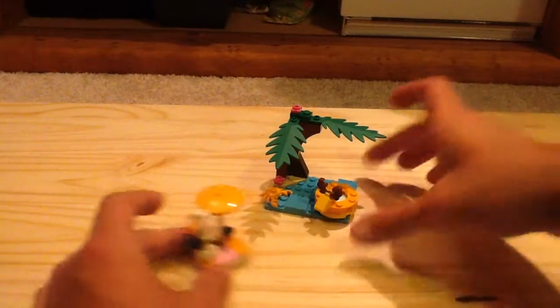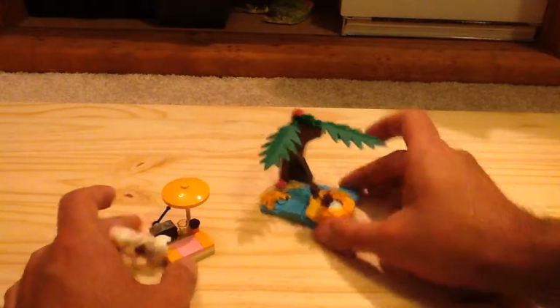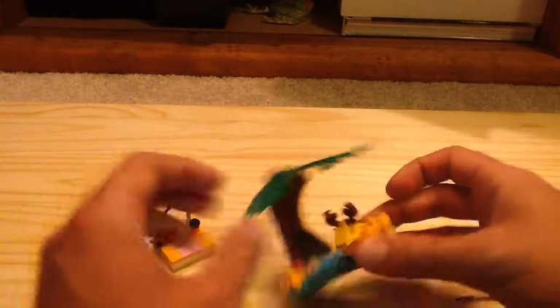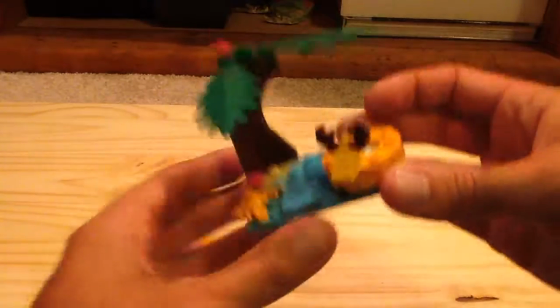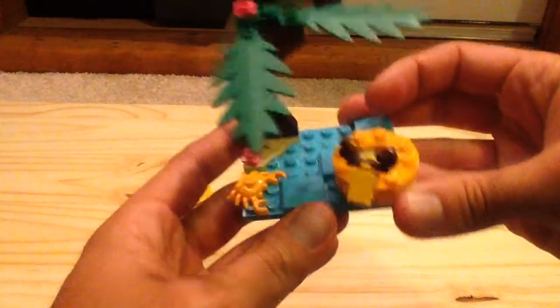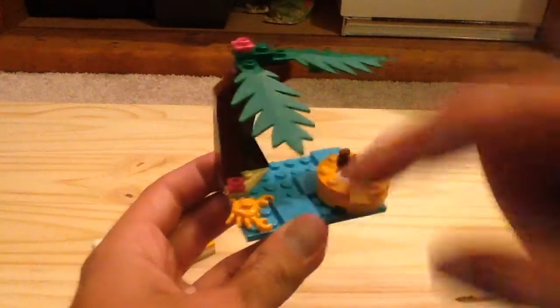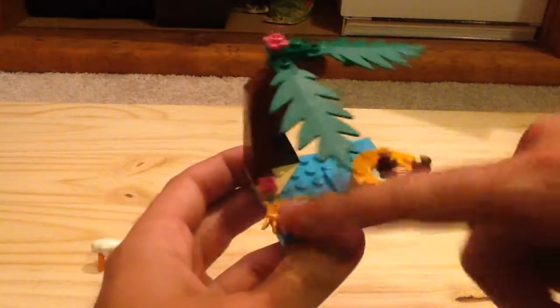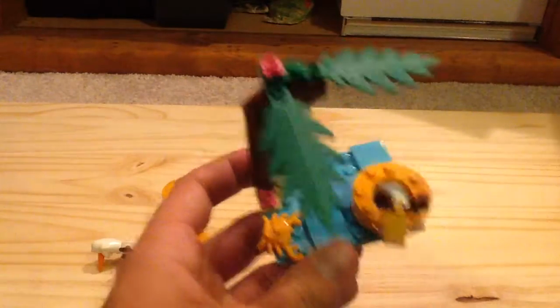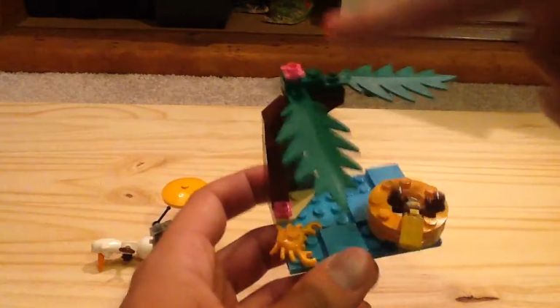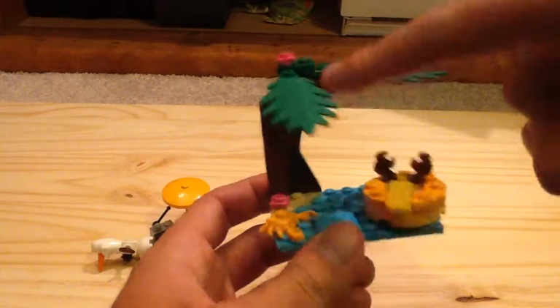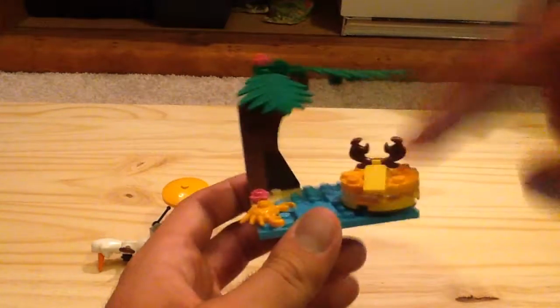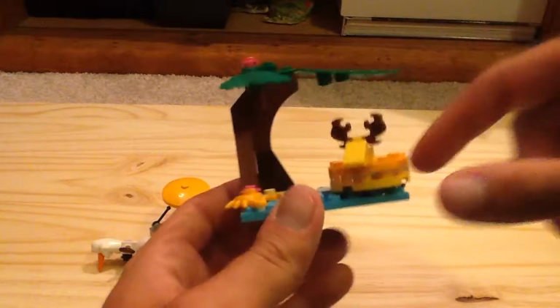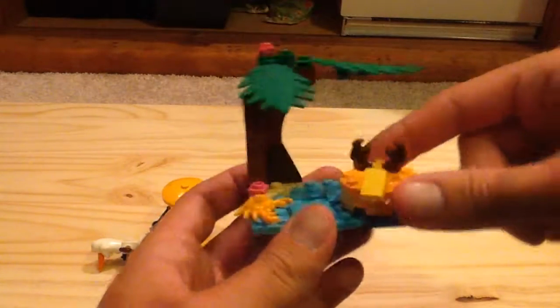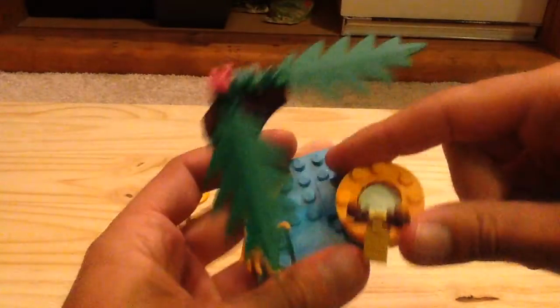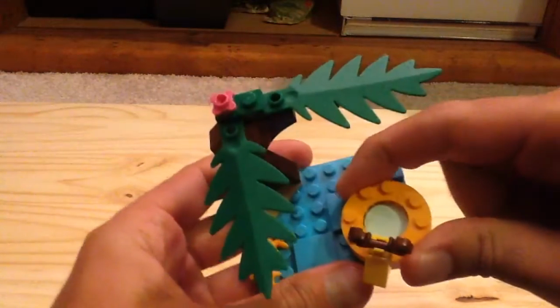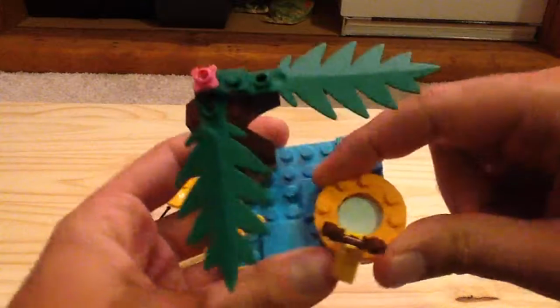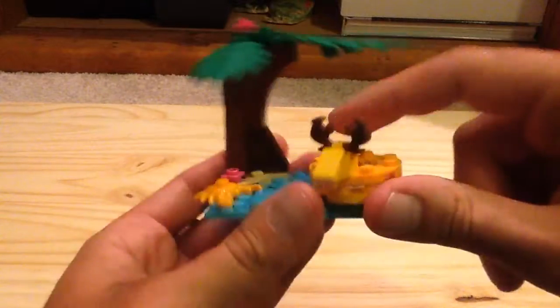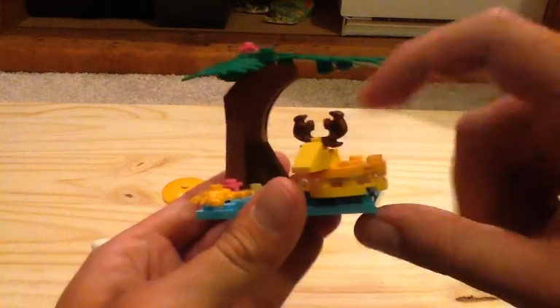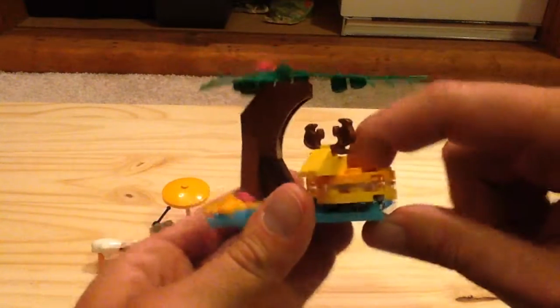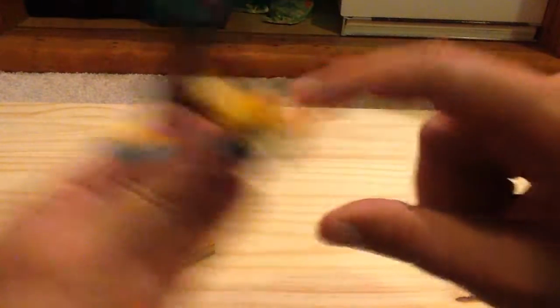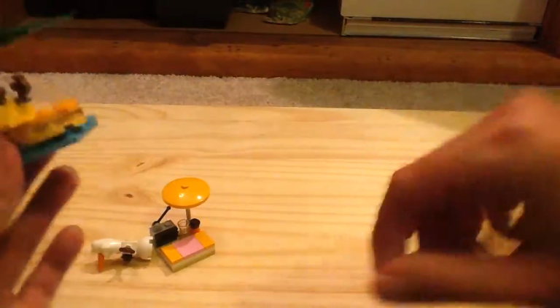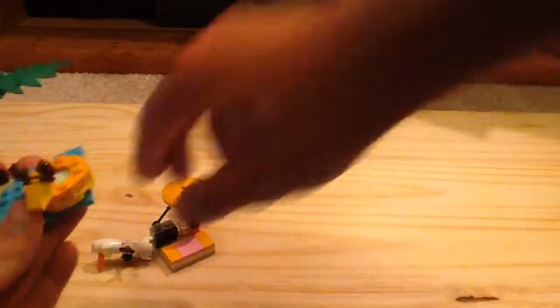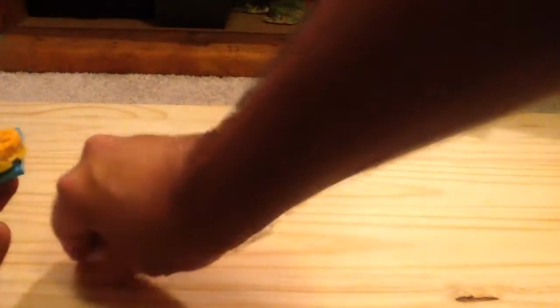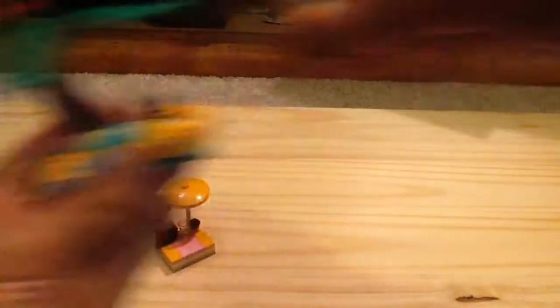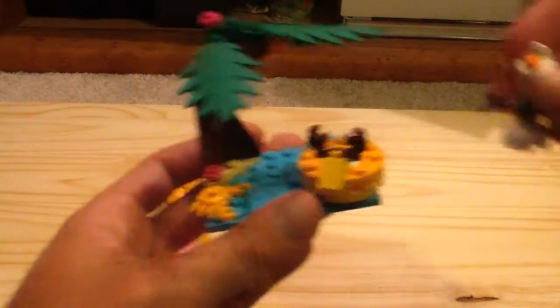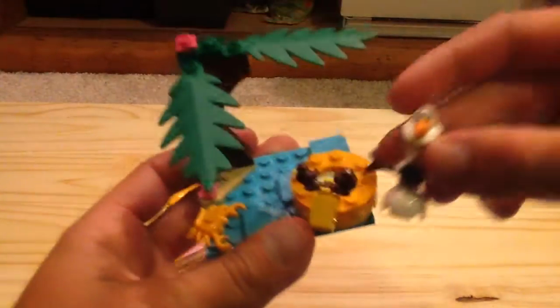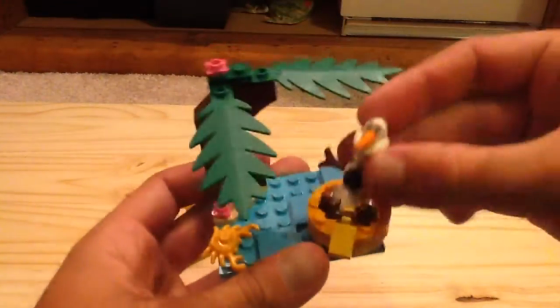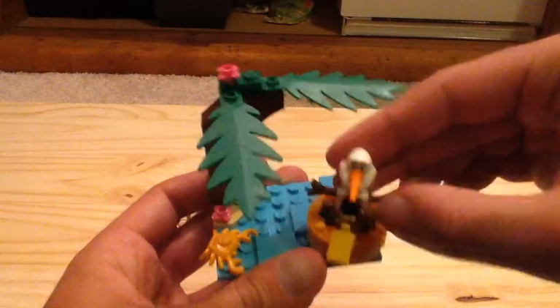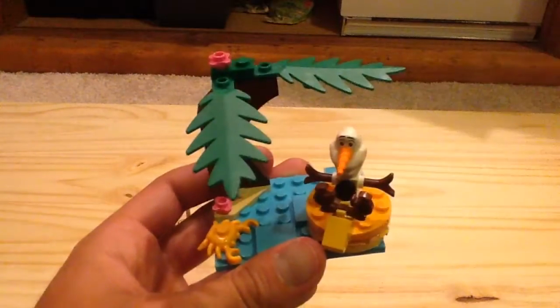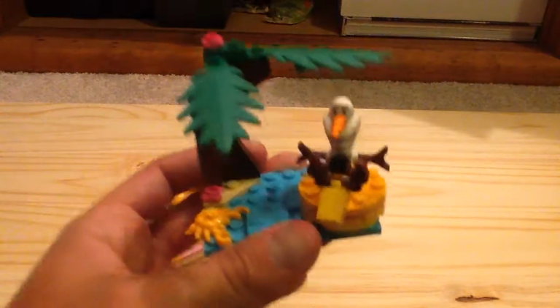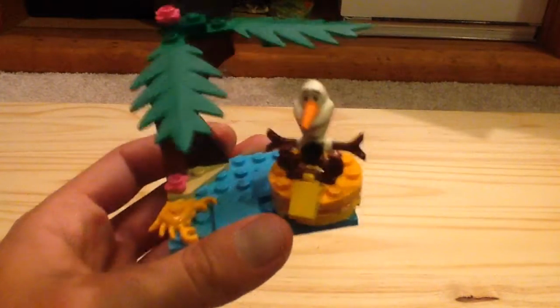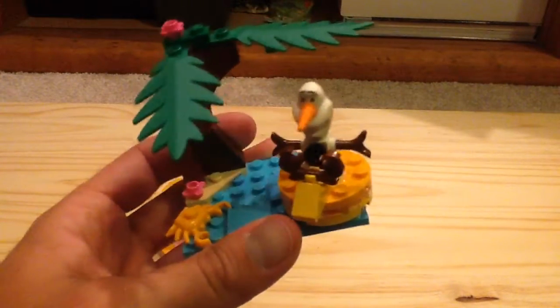You also have a little beach area which has a crab, and you also do get a nice little palm tree, and a nice little reindeer floaty or tube, which Olaf can ride in.